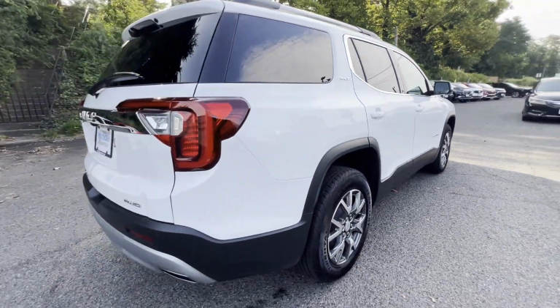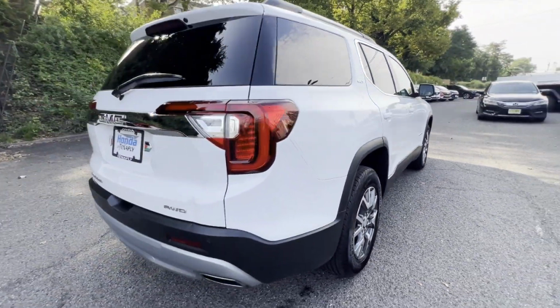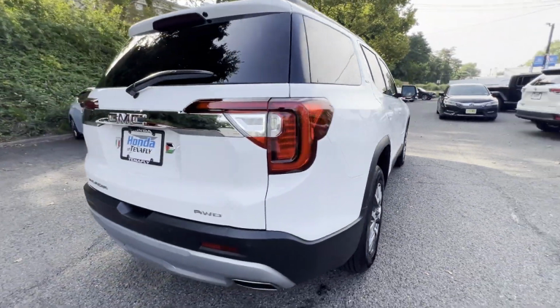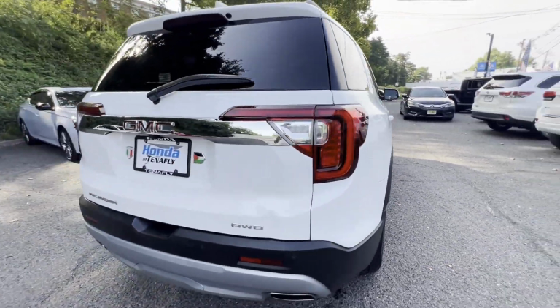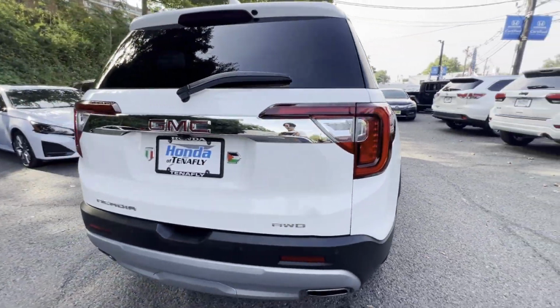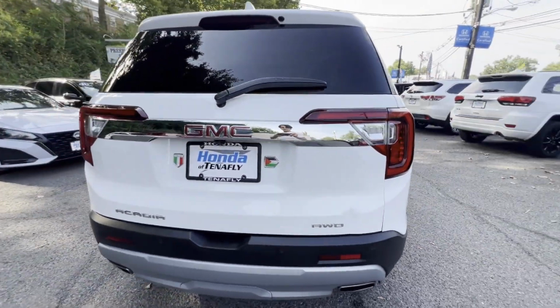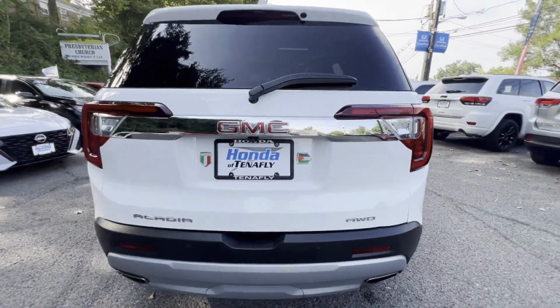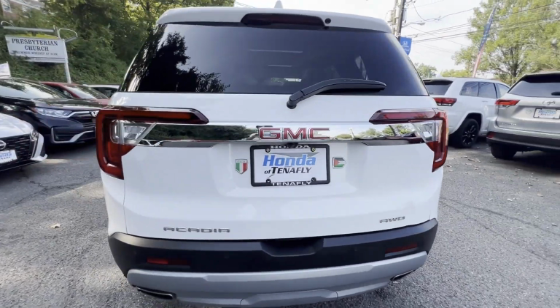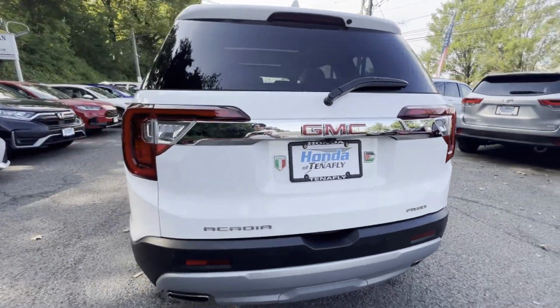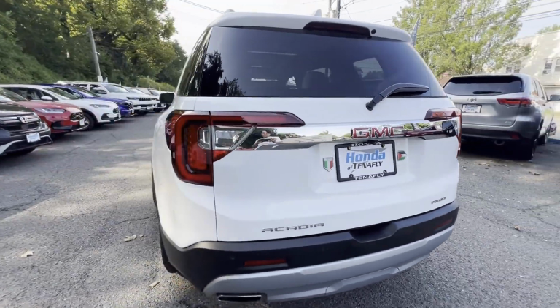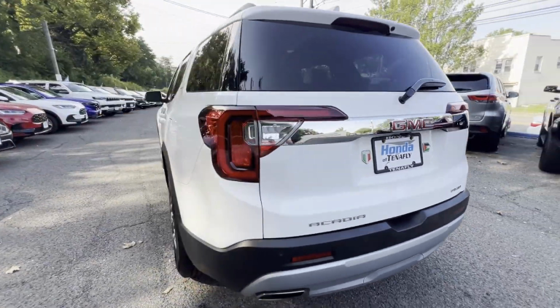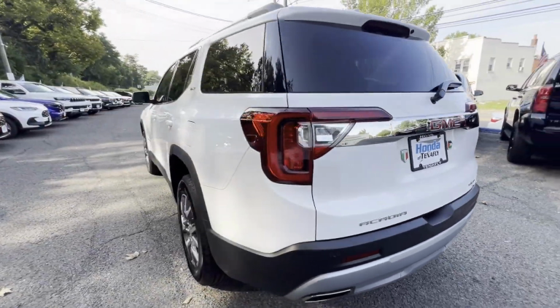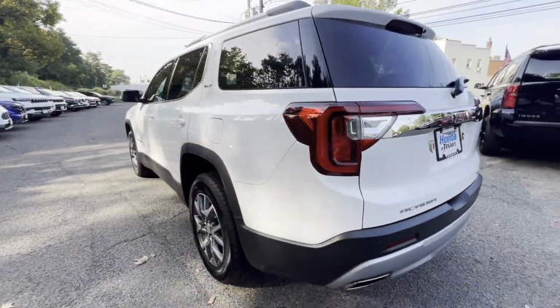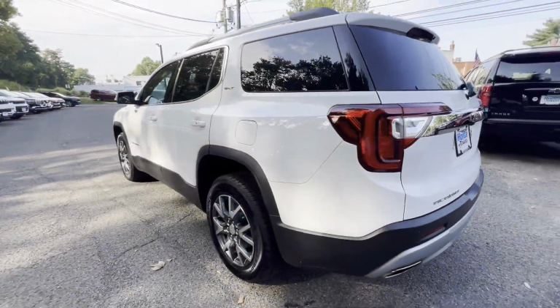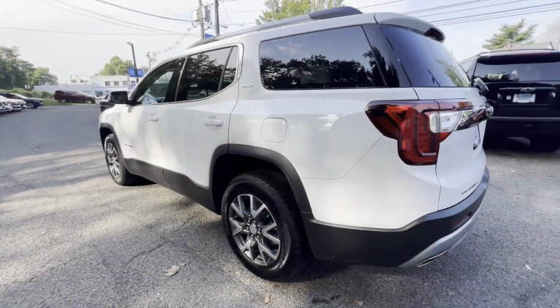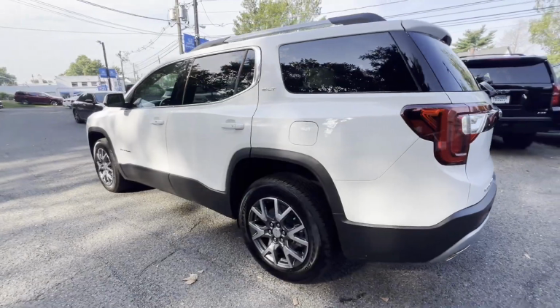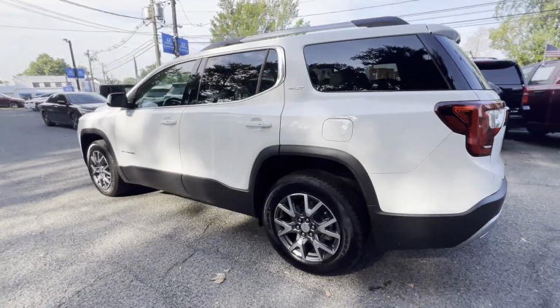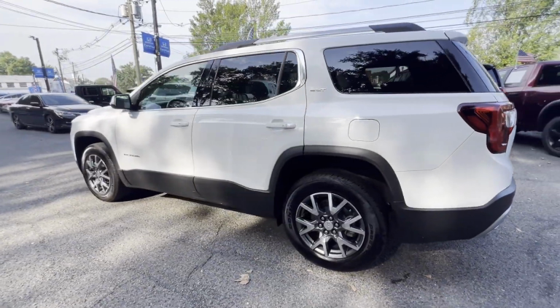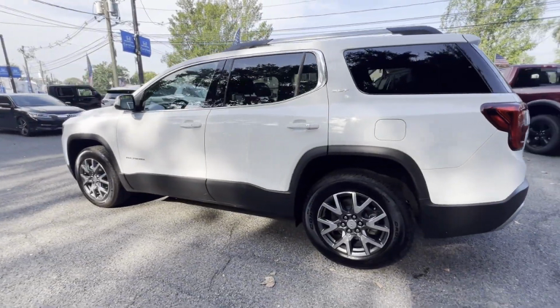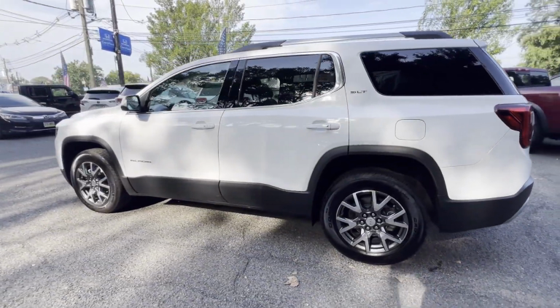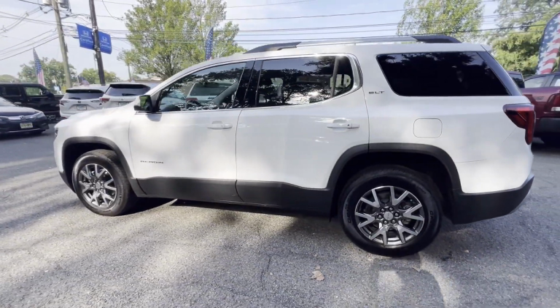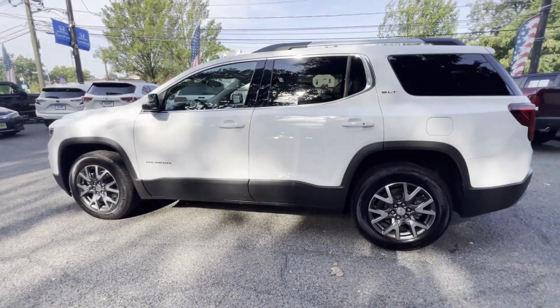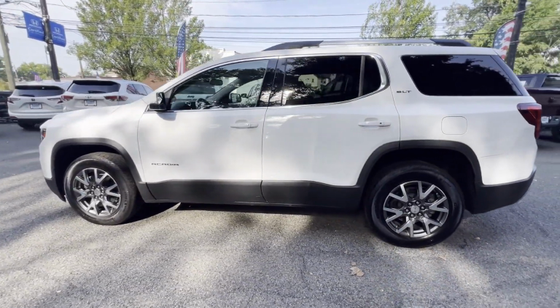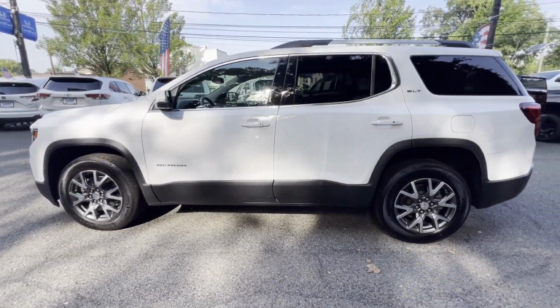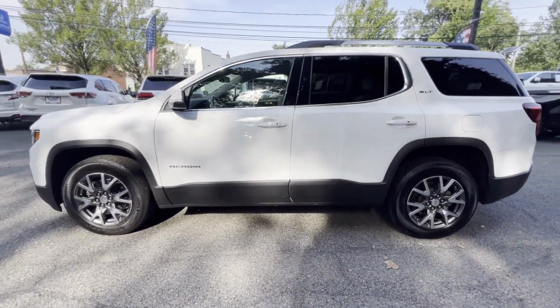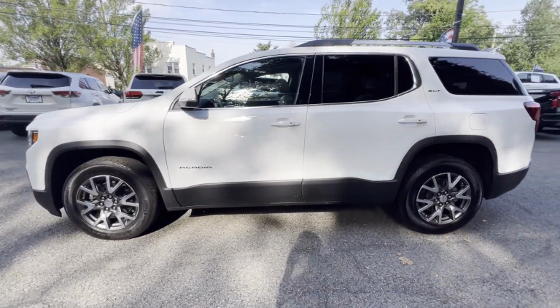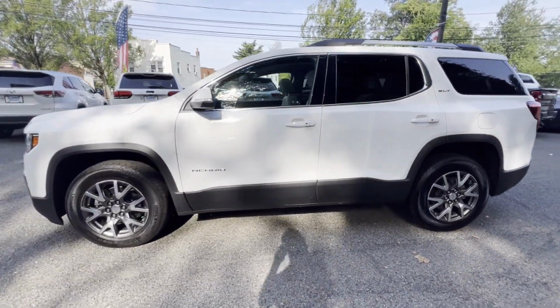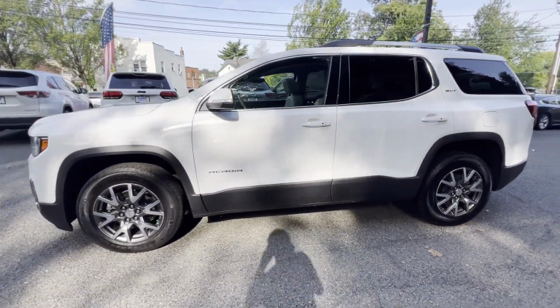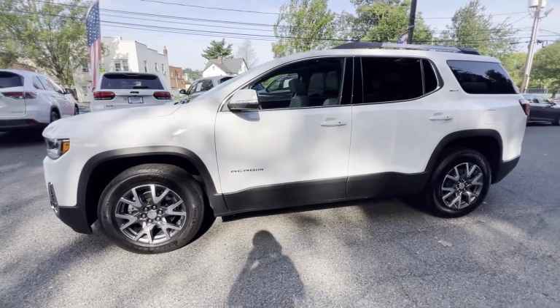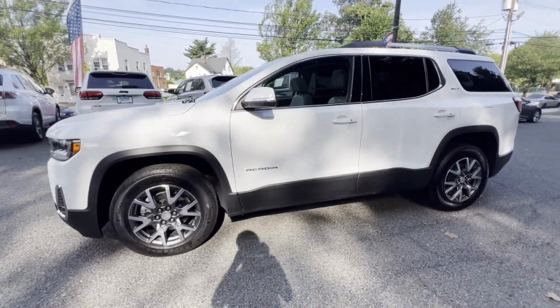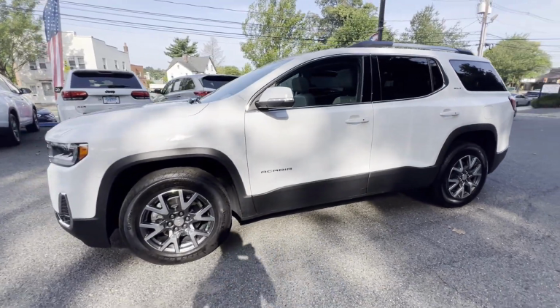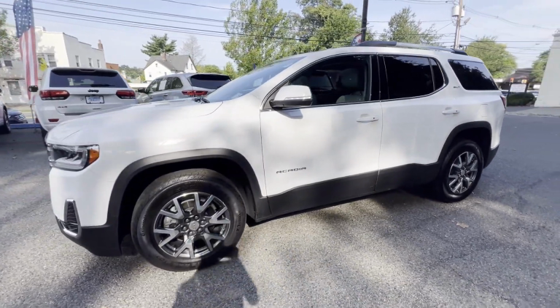Designed with its driver and passengers in mind, with features like cross traffic alert, lane keeping assist, side view mirrors with turn signals, and lane departure warning.